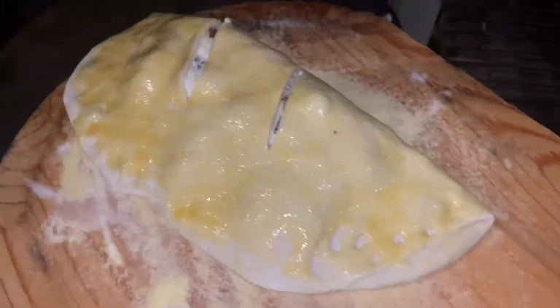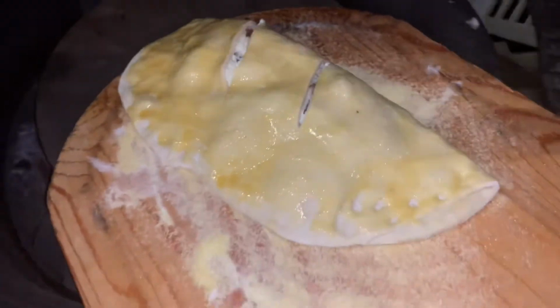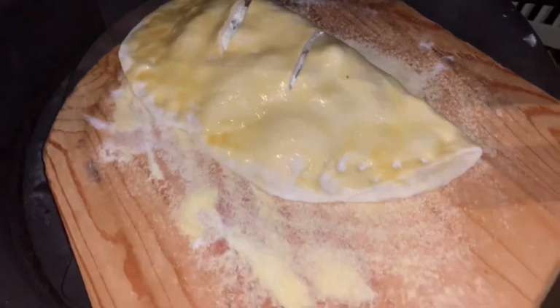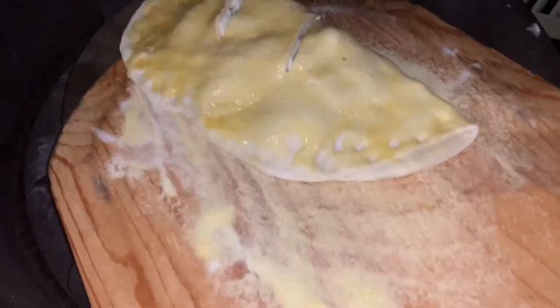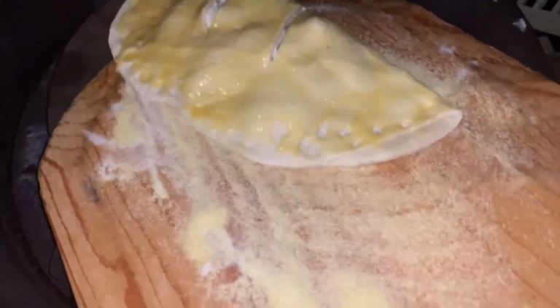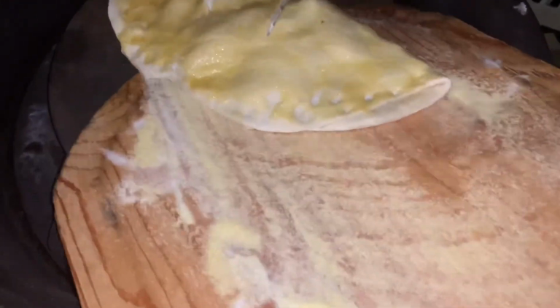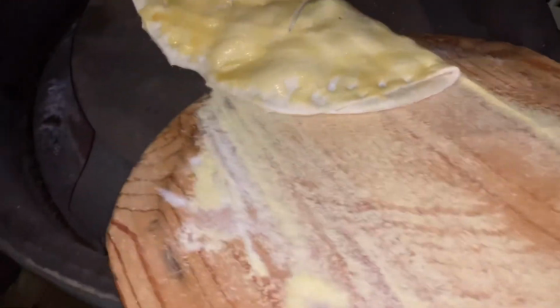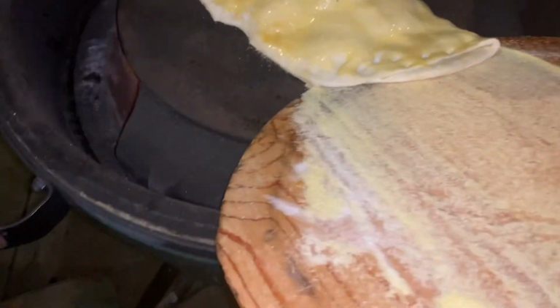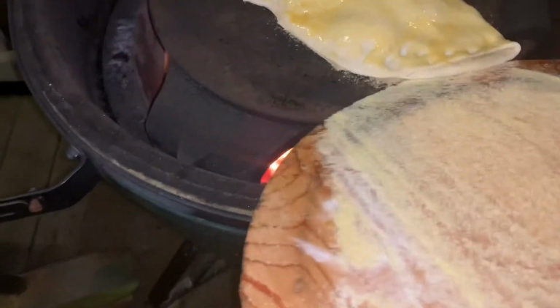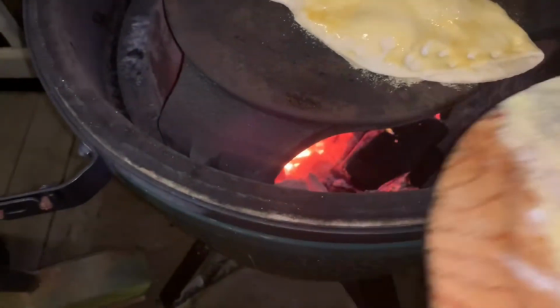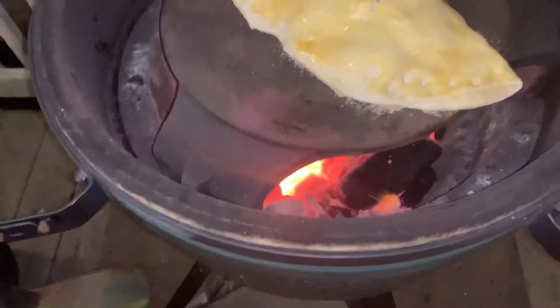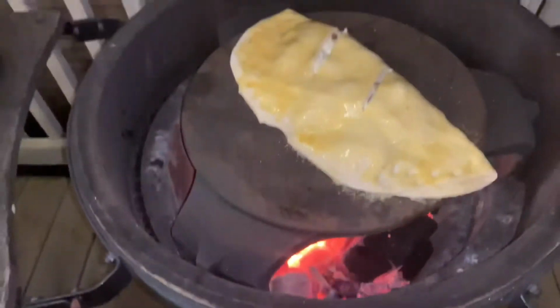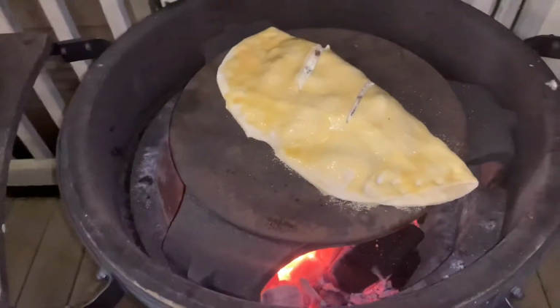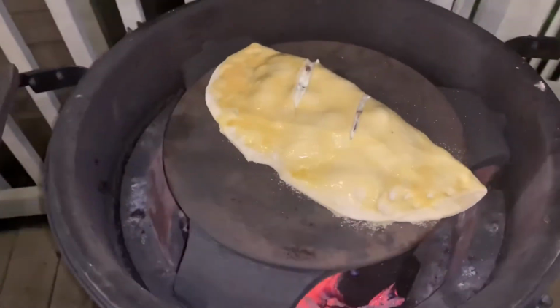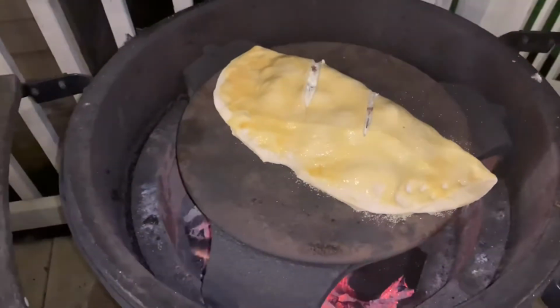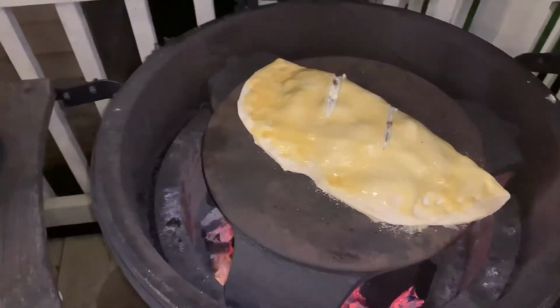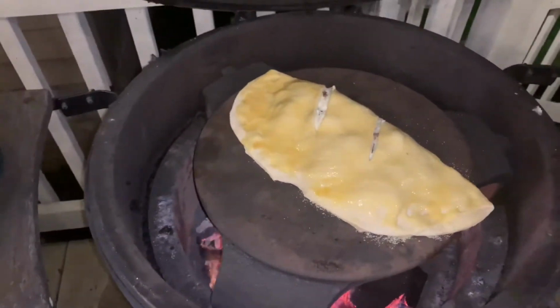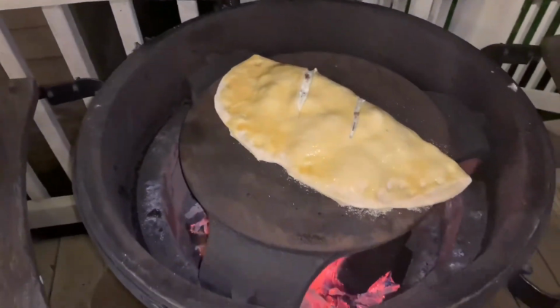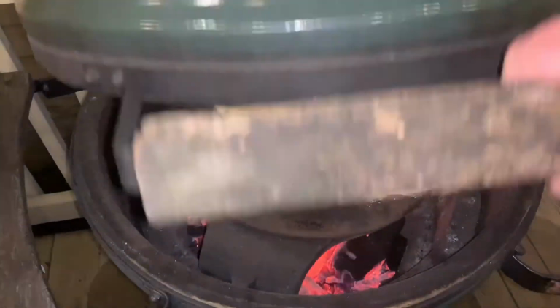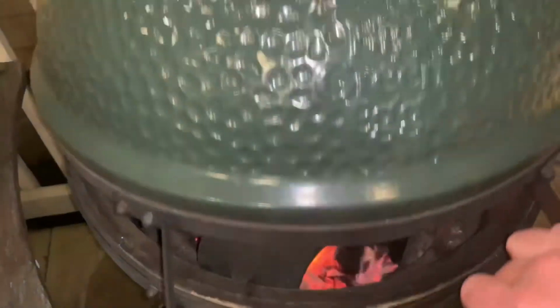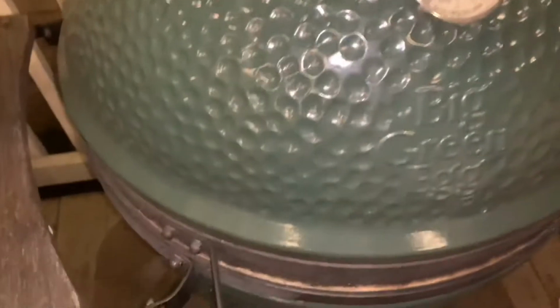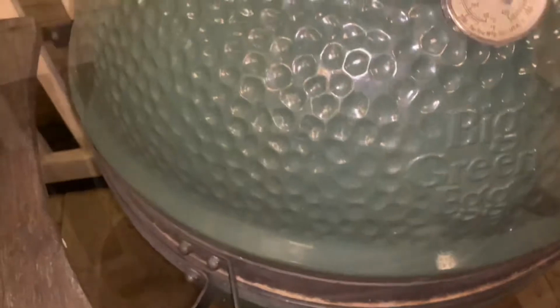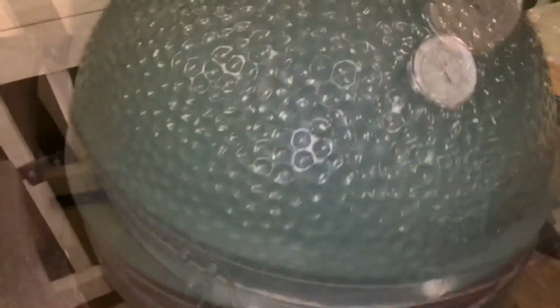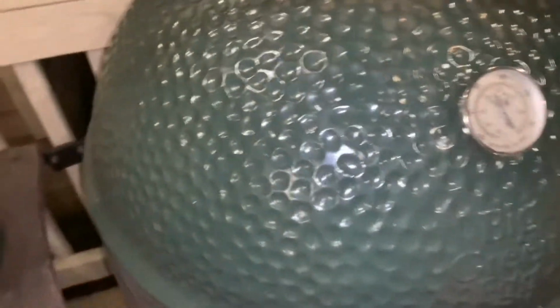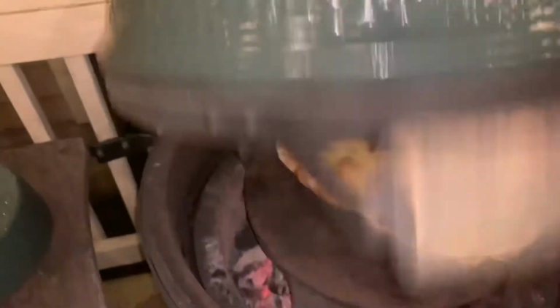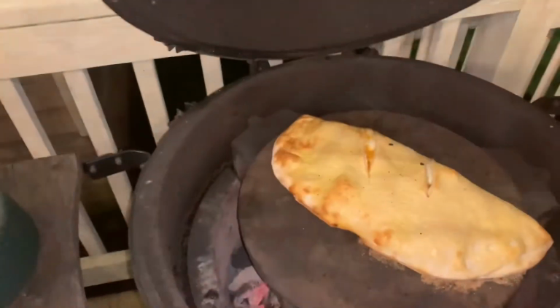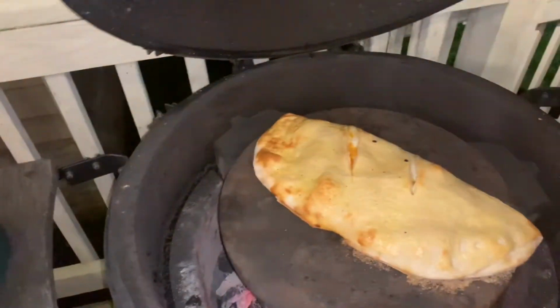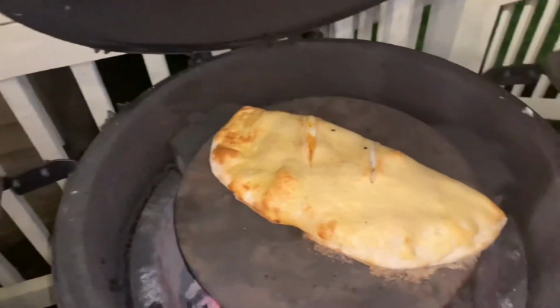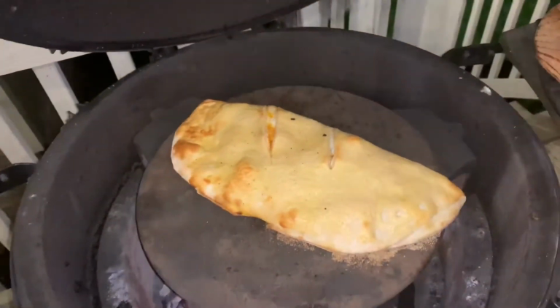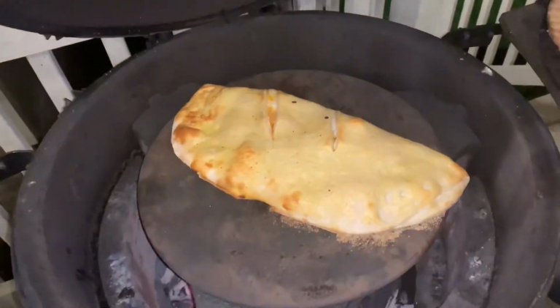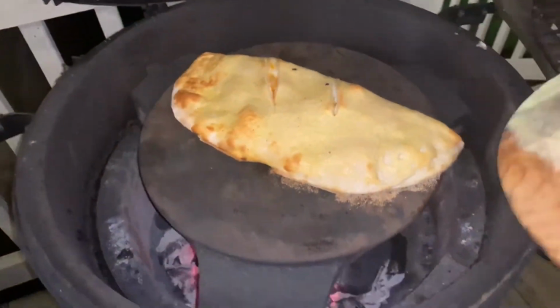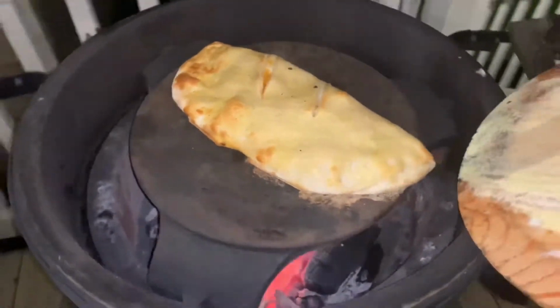The calzone will cook on there for about seven minutes and we'll come back and check on it. Alright, it is time to take it off and it's looking pretty good.